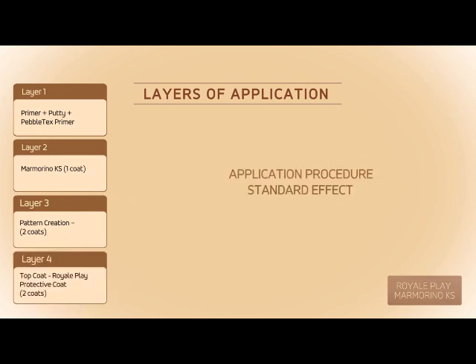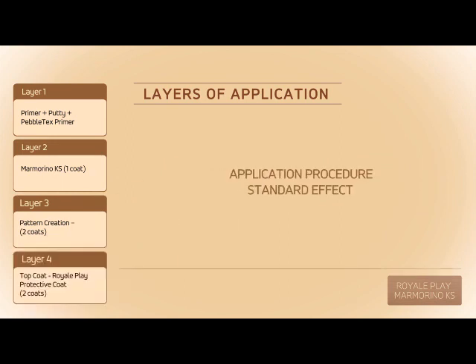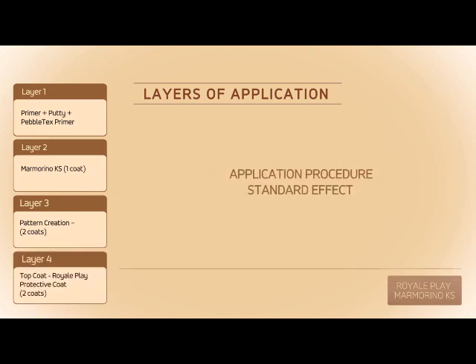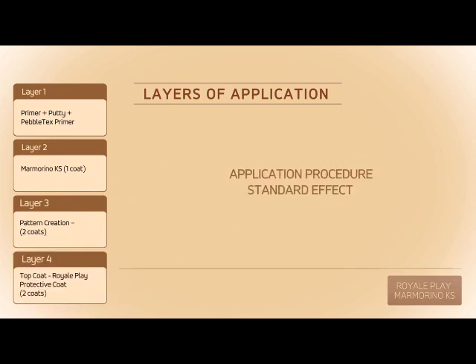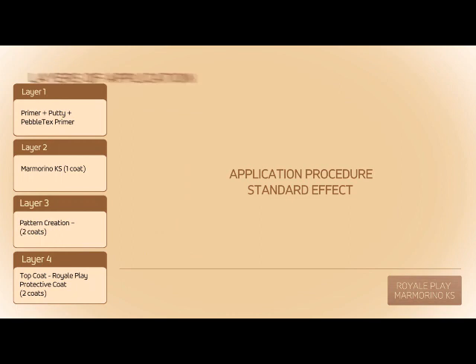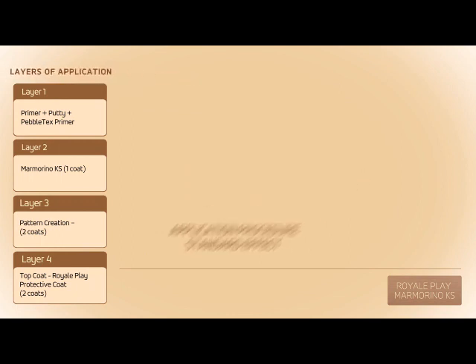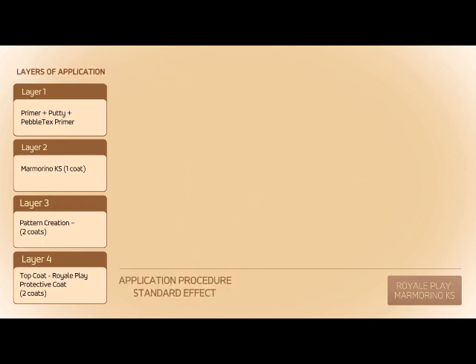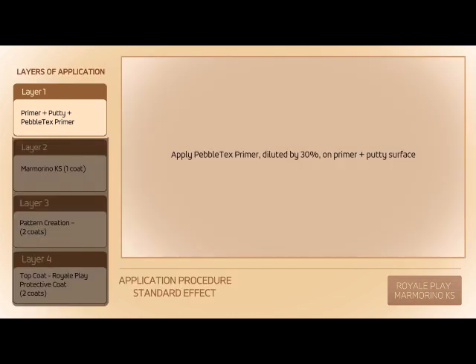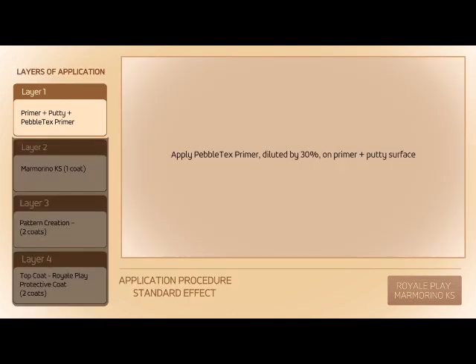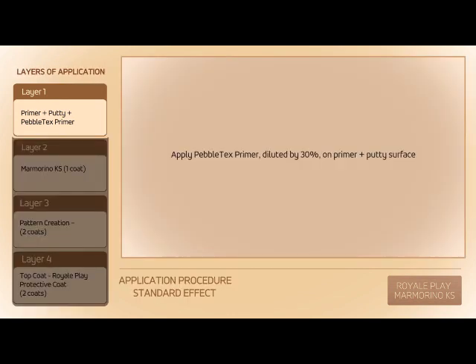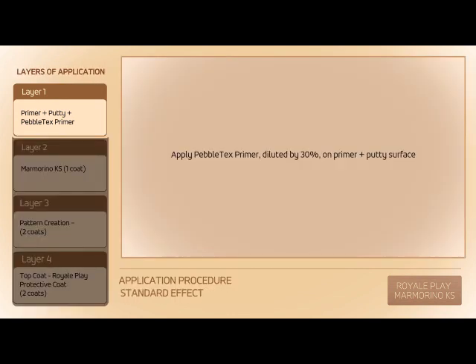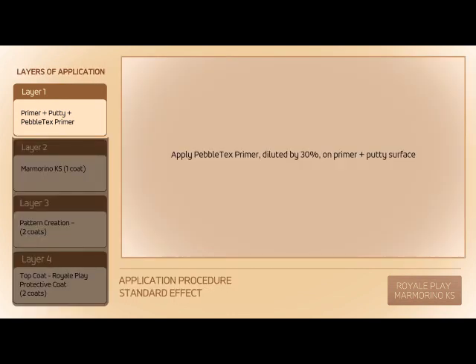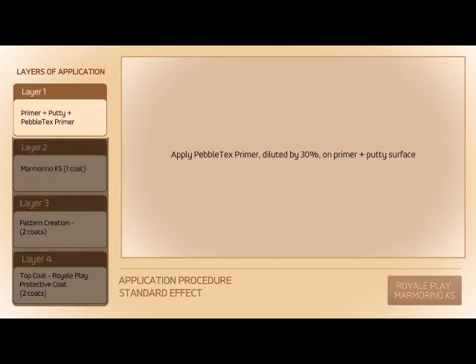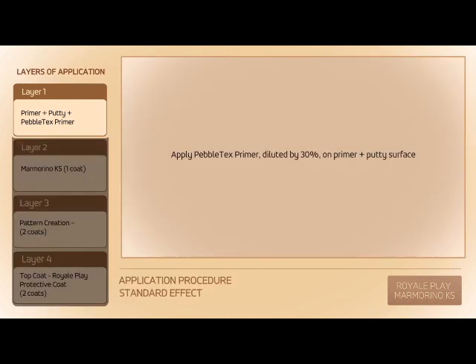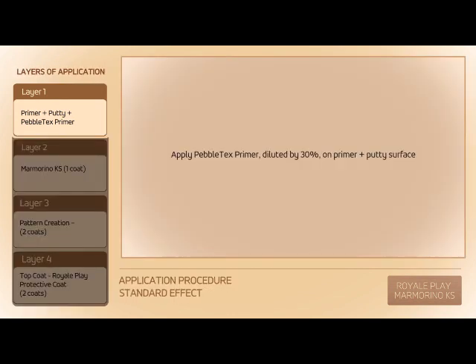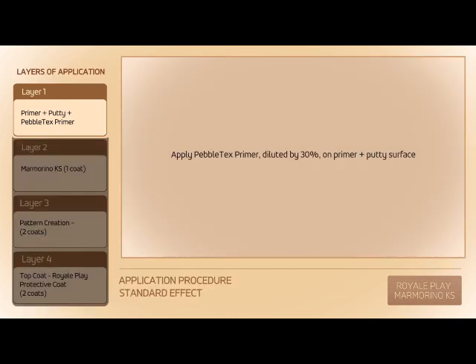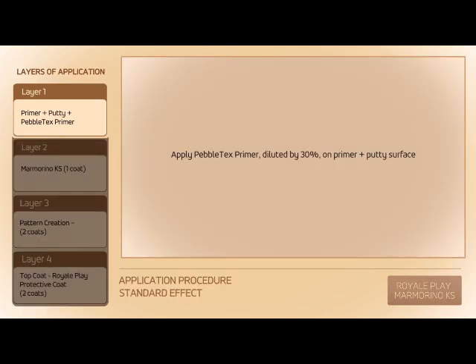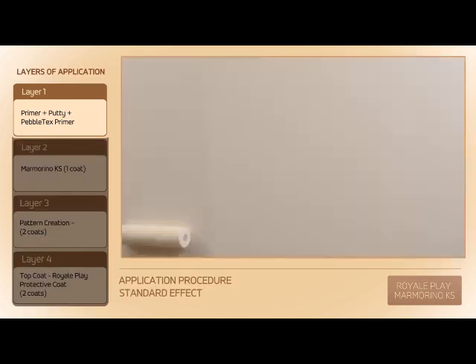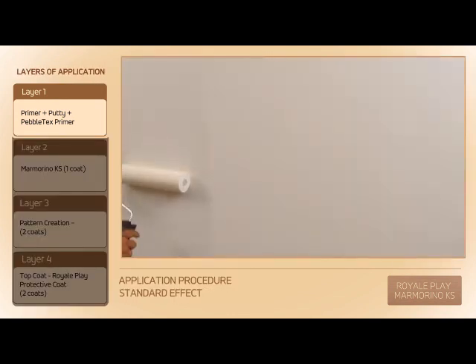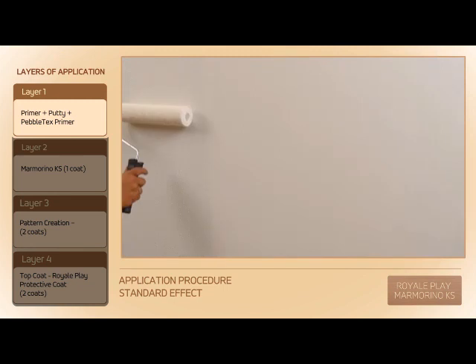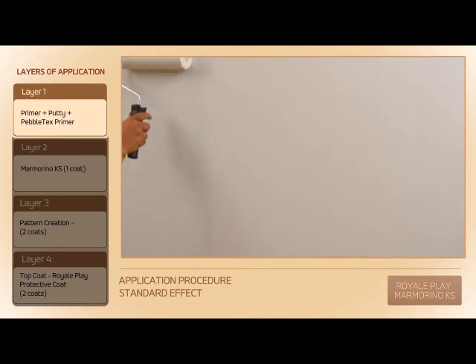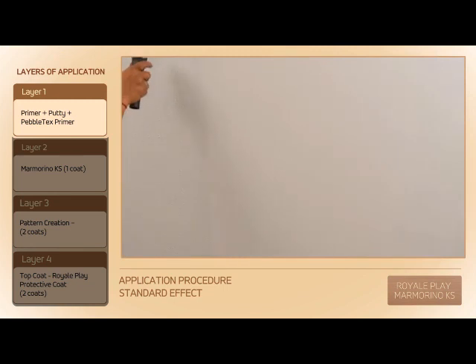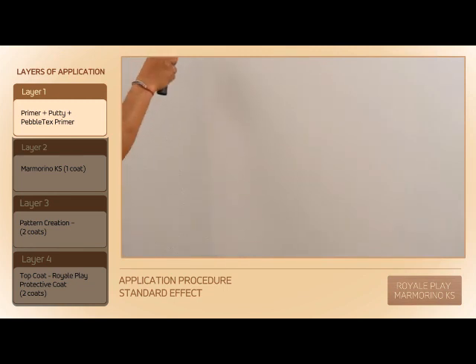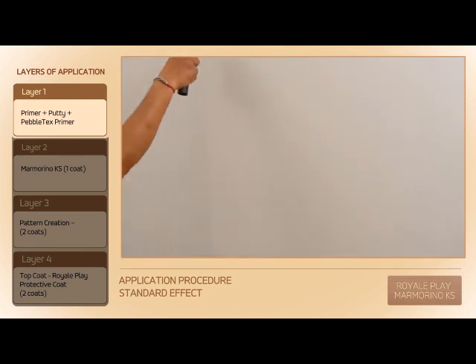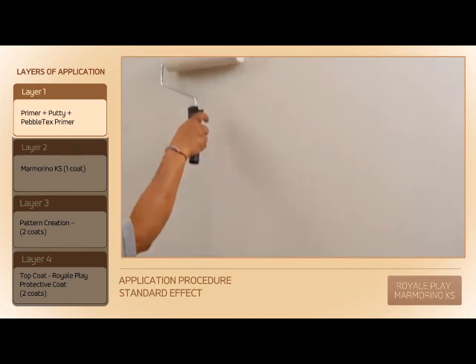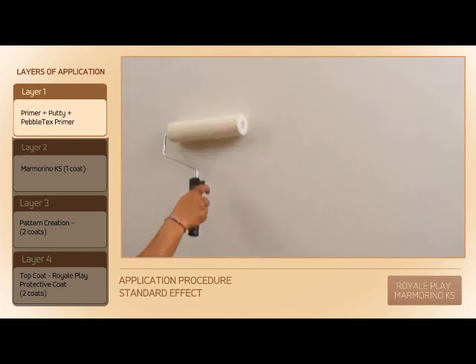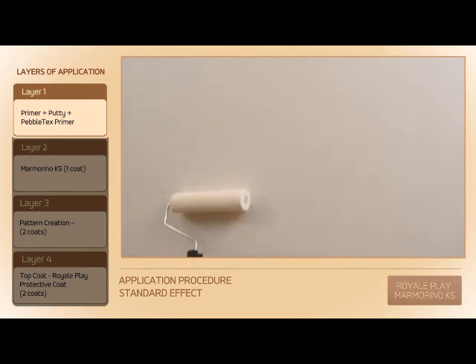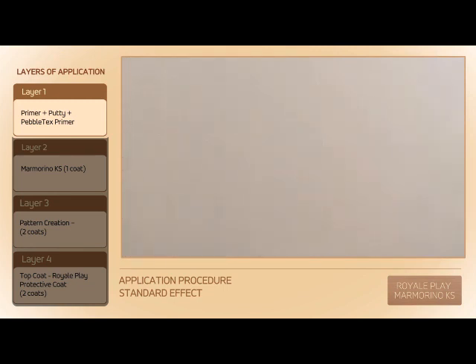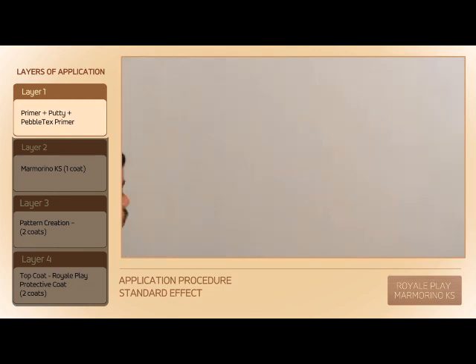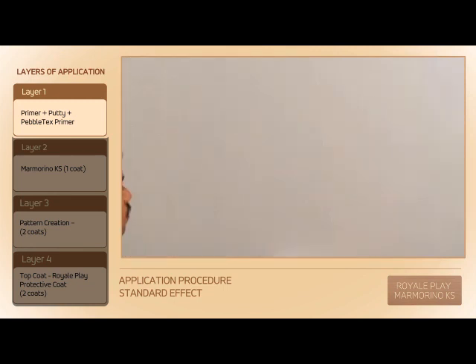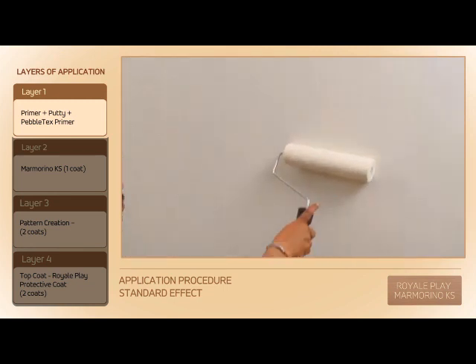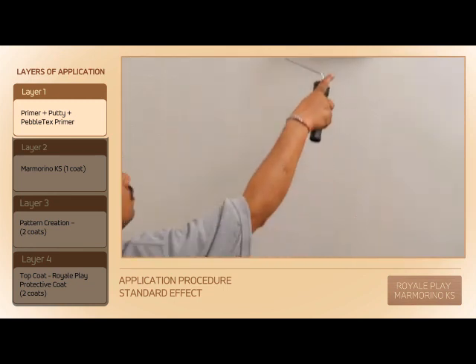Application procedure for standard effect: Apply Pebble Tex Primer diluted by 30% on a Primer plus Putty surface.